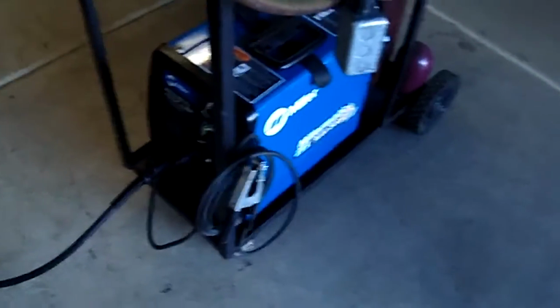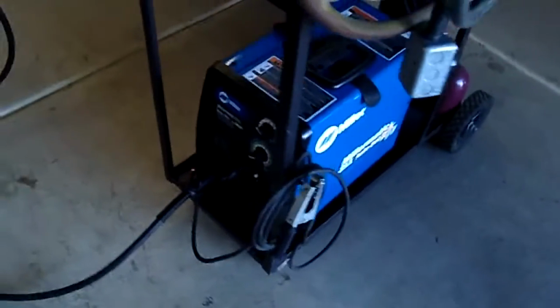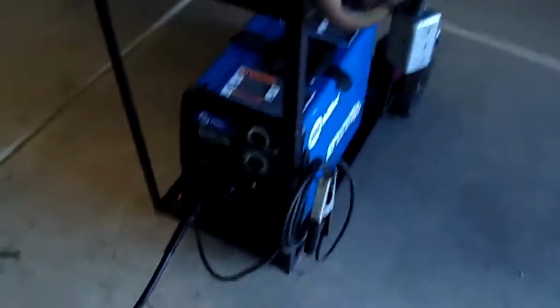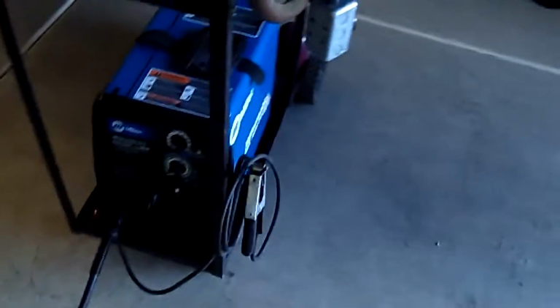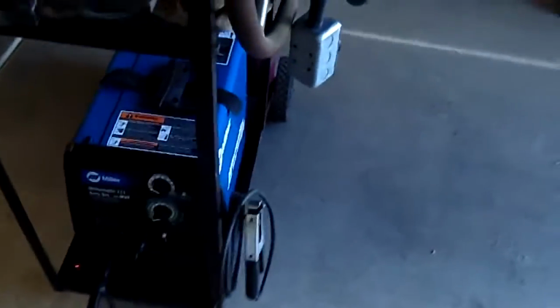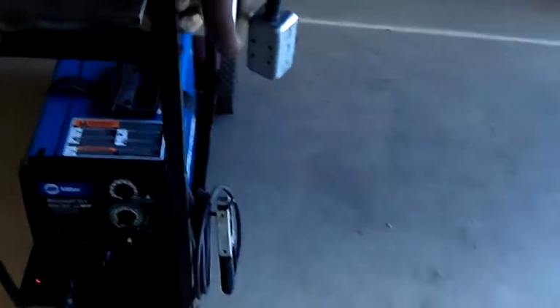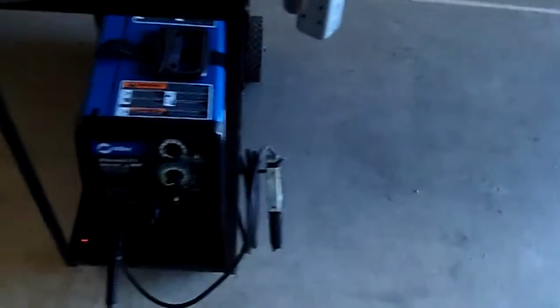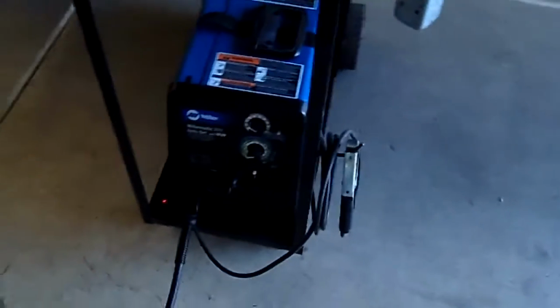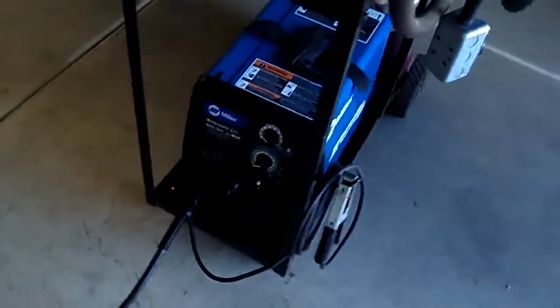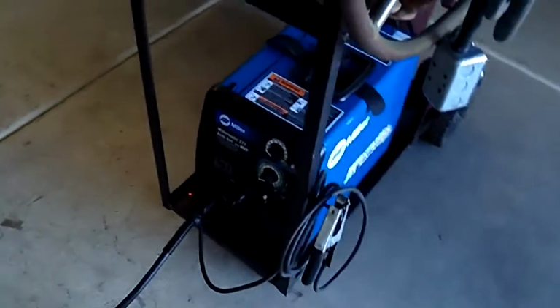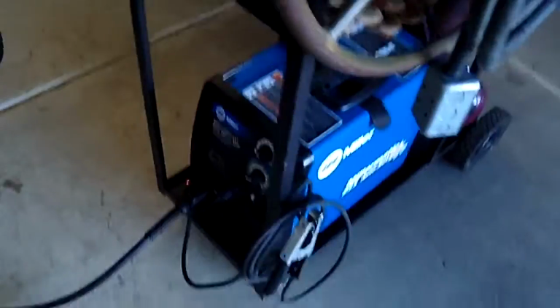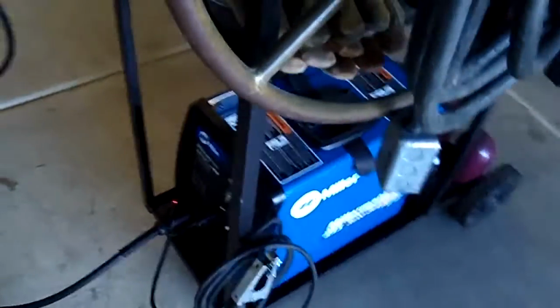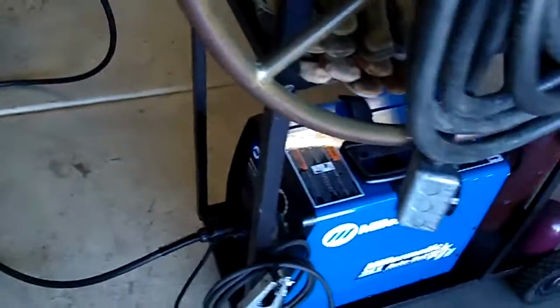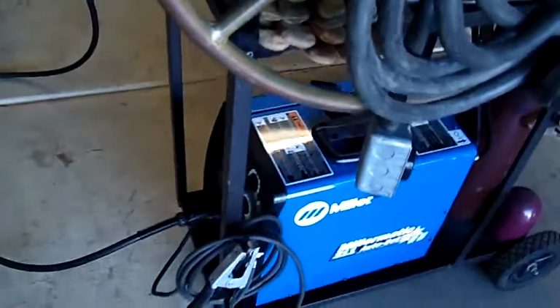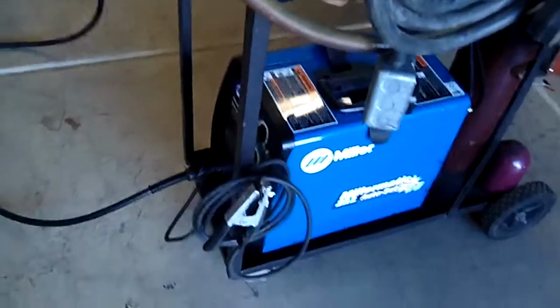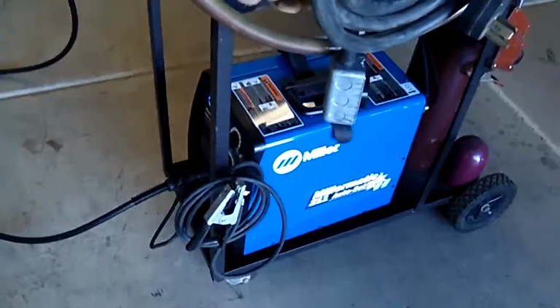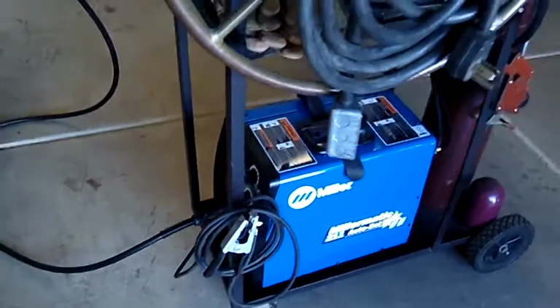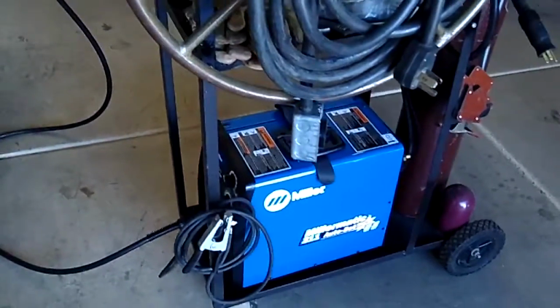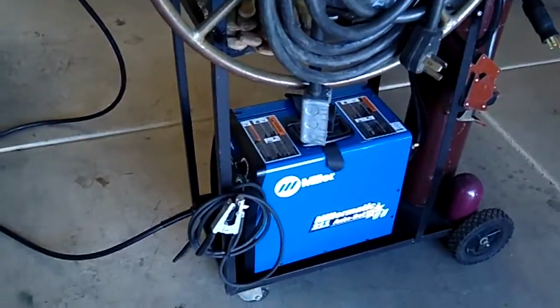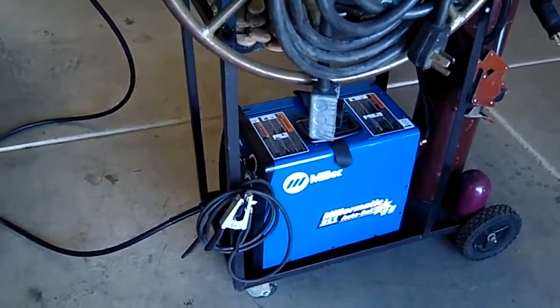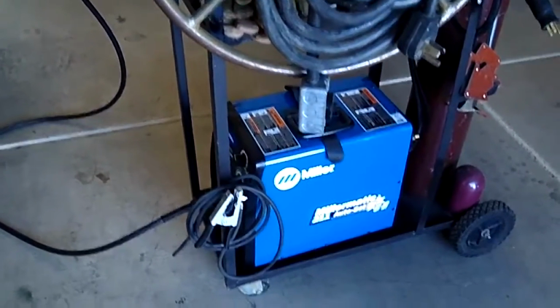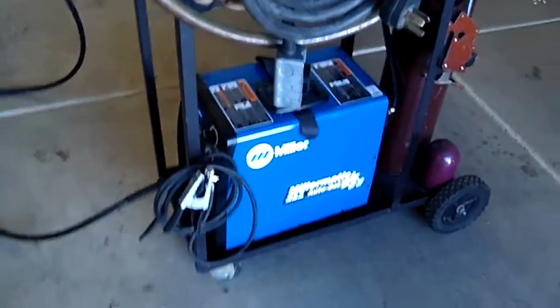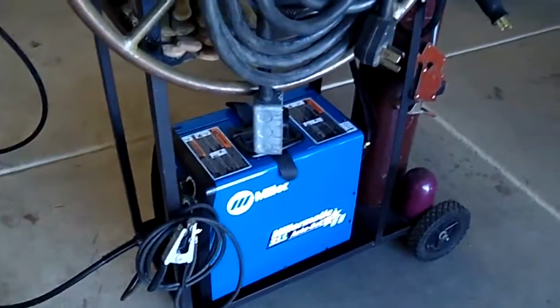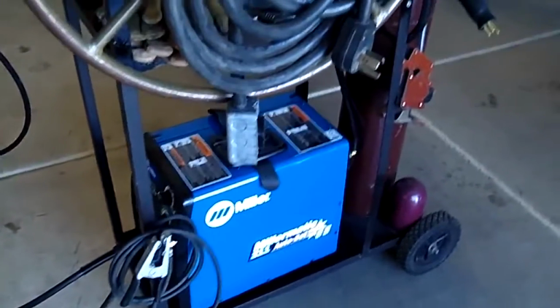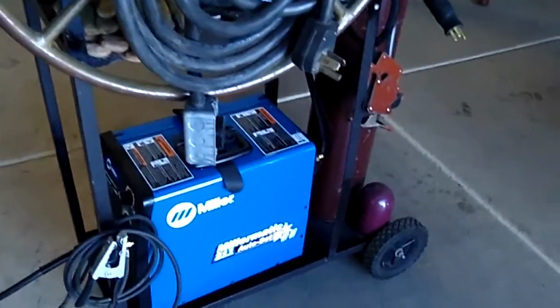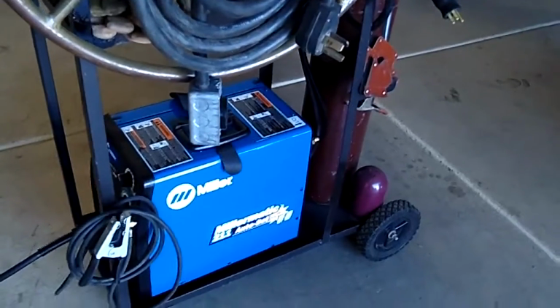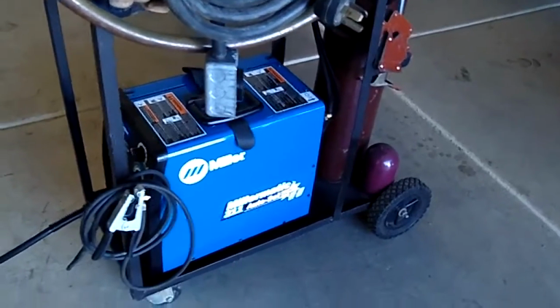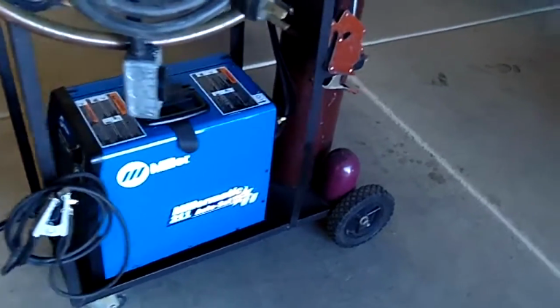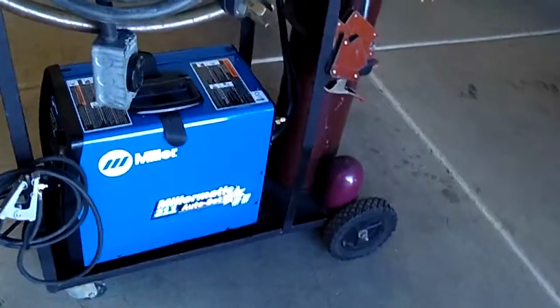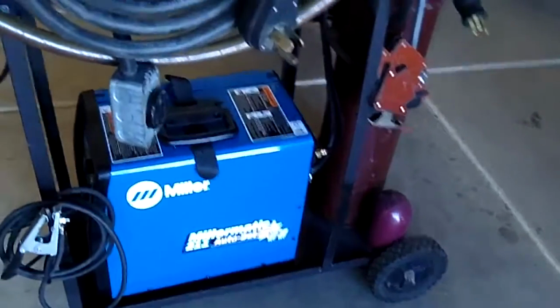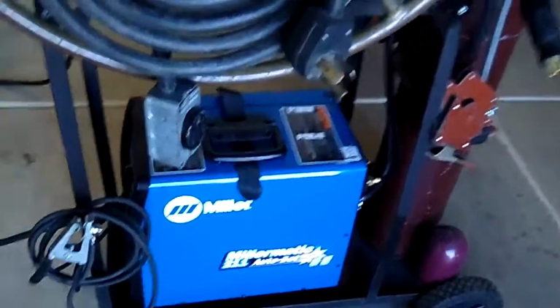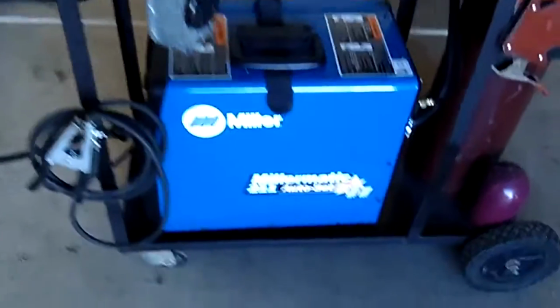I thought it would be good to show you a basic welding cart. I made this welding cart when I got my first welder, which was a Millermatic 130. I've modified it since and I'm now up to a Miller 211.